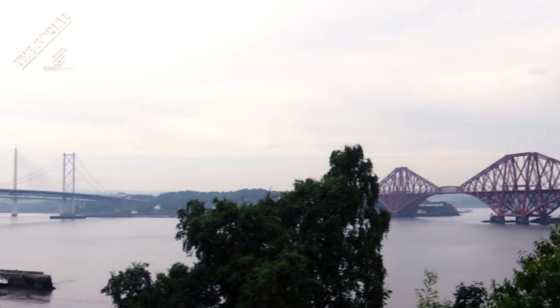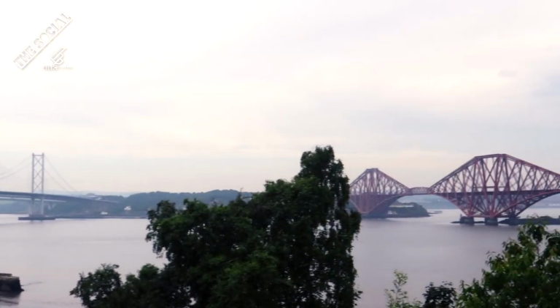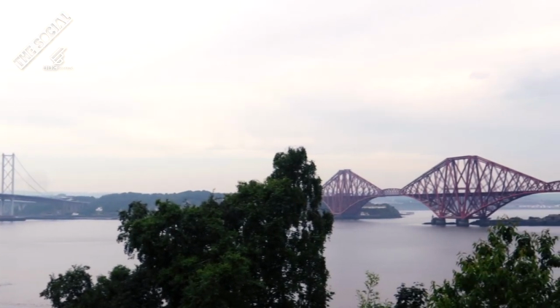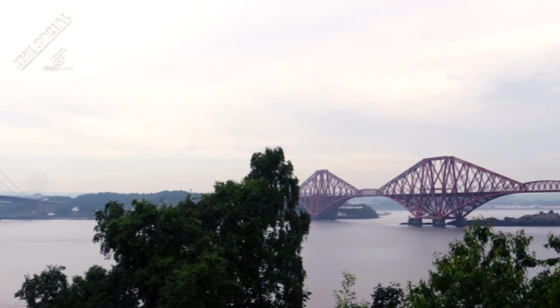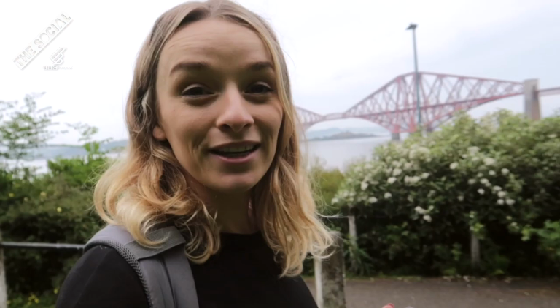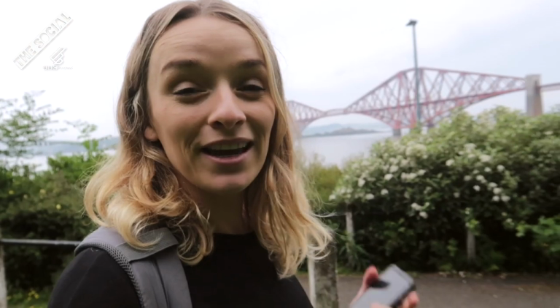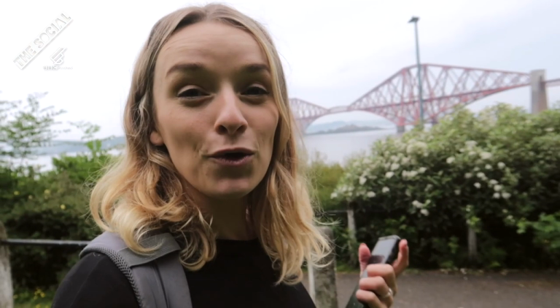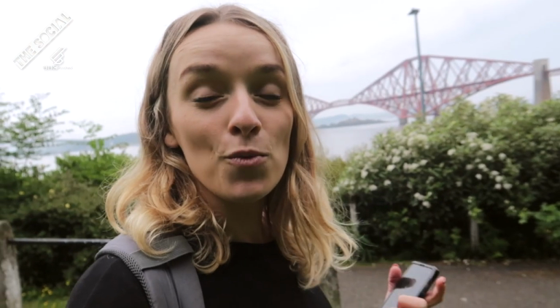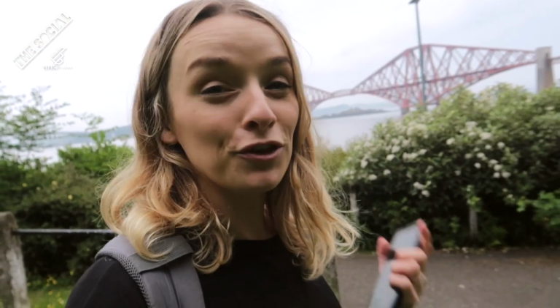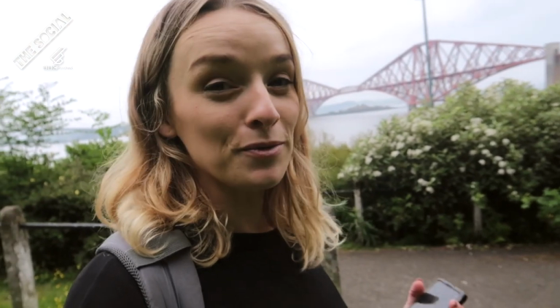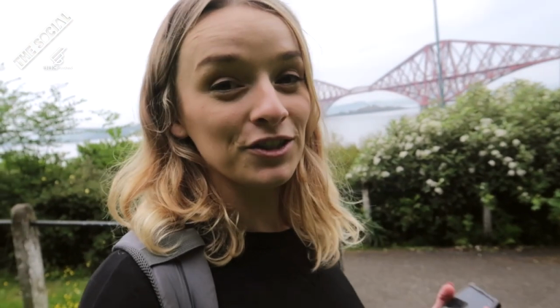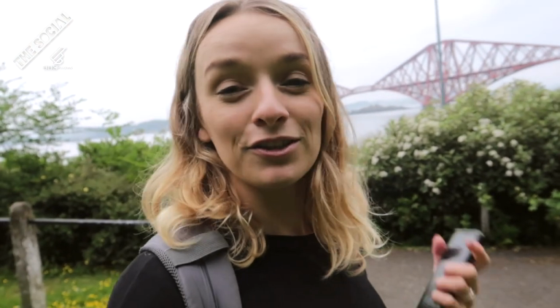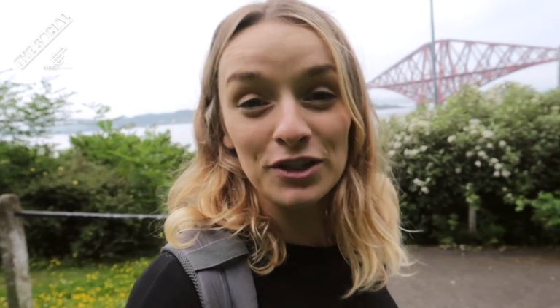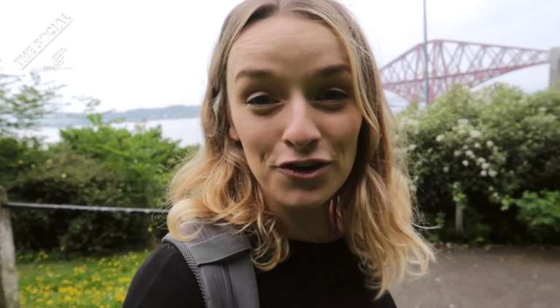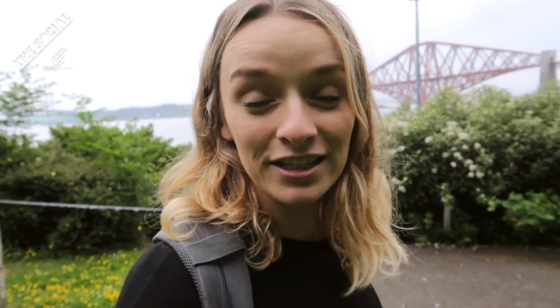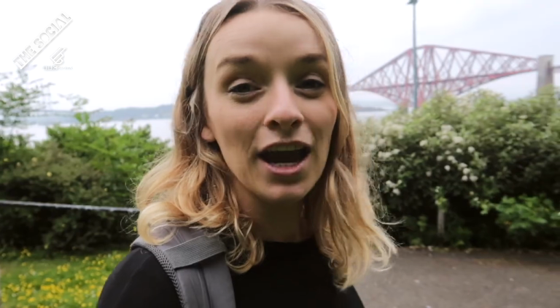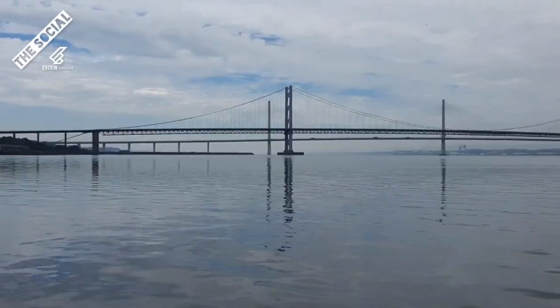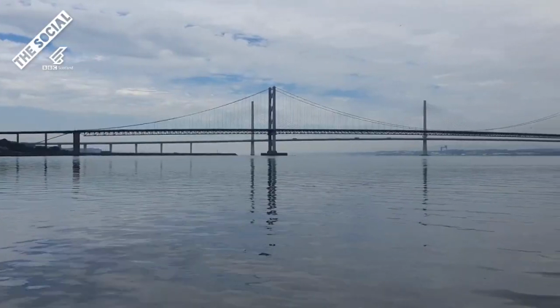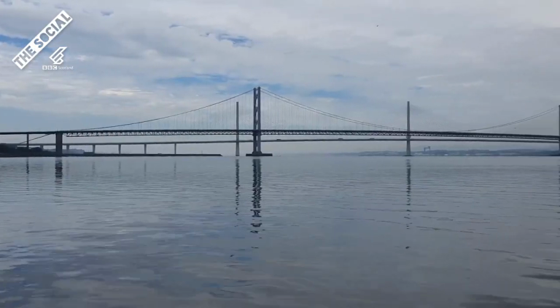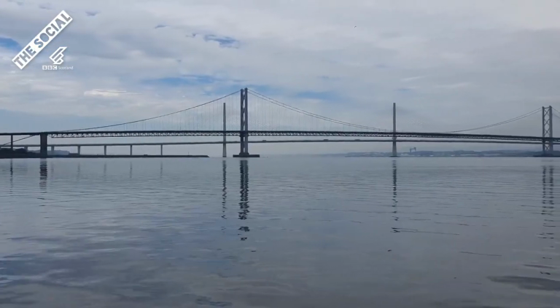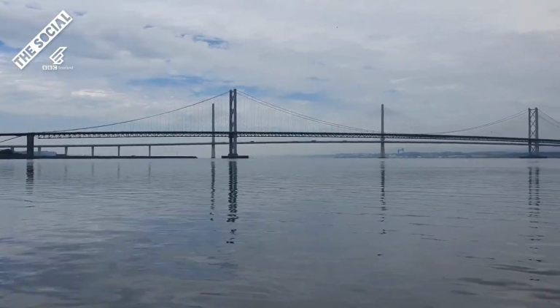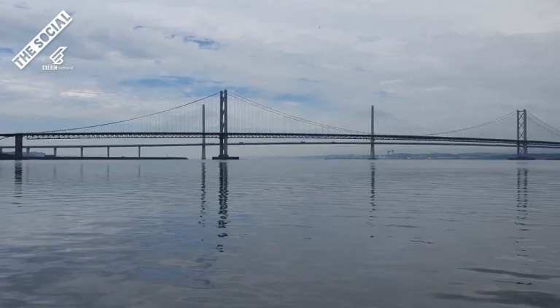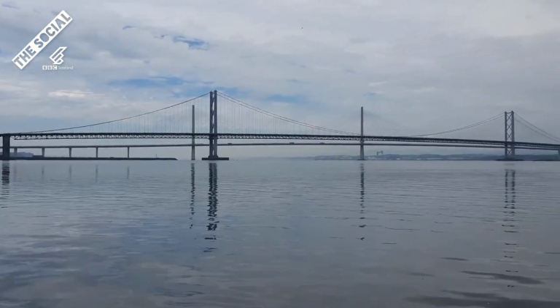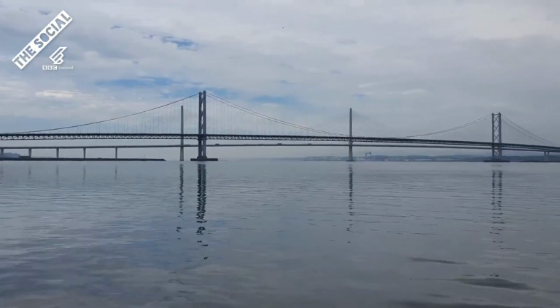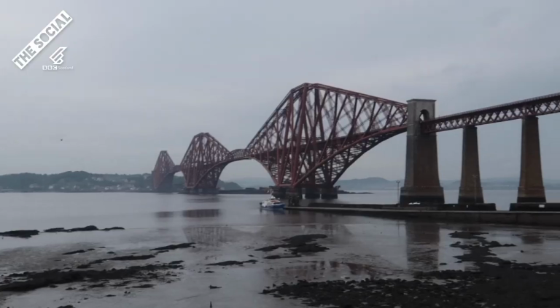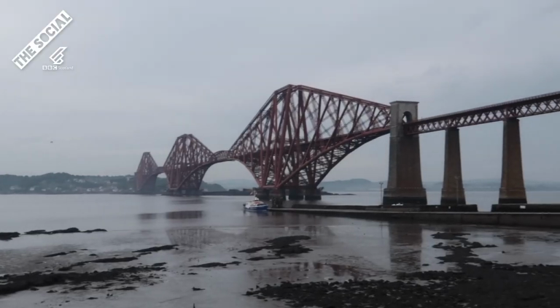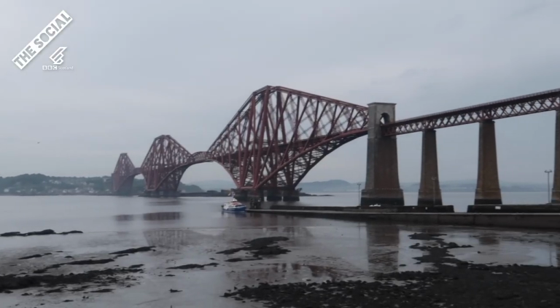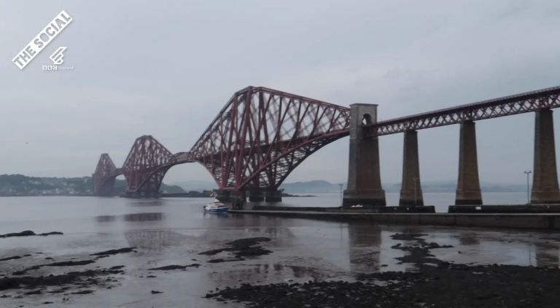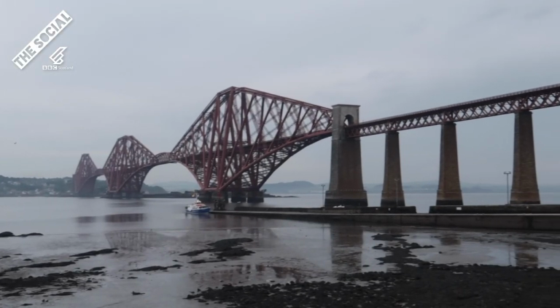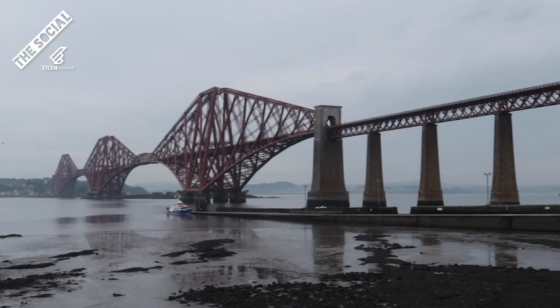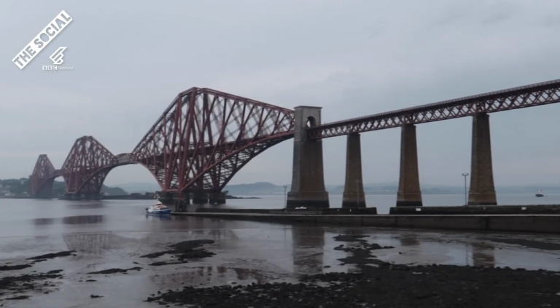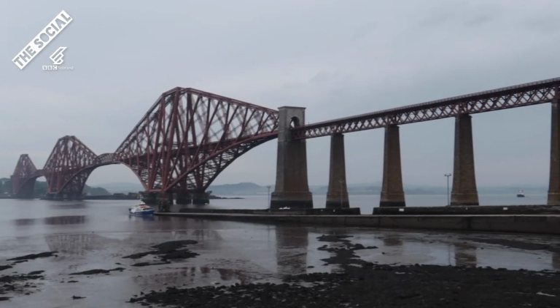This is South Queensferry and it's home of the three bridges: the Queensferry Crossing, the Forth Road Bridge, and the most iconic one just behind me, the Forth Bridge.